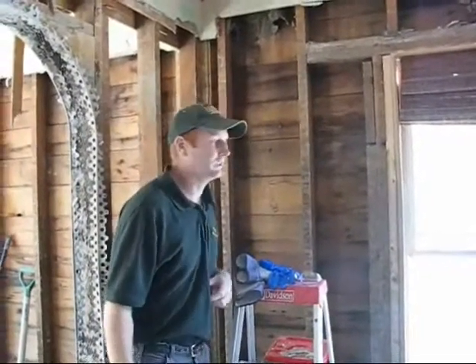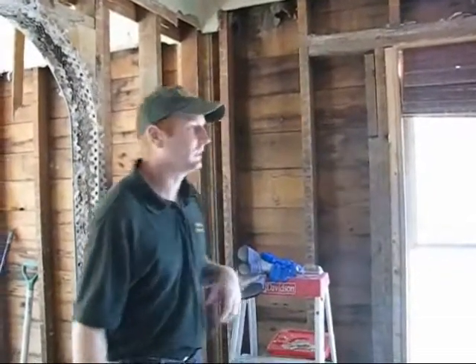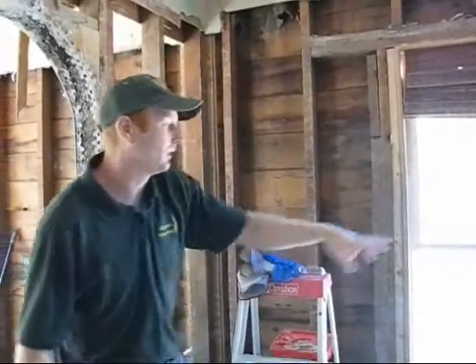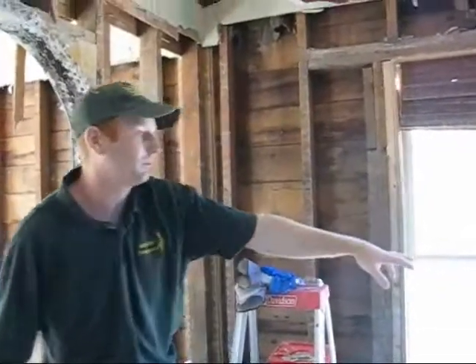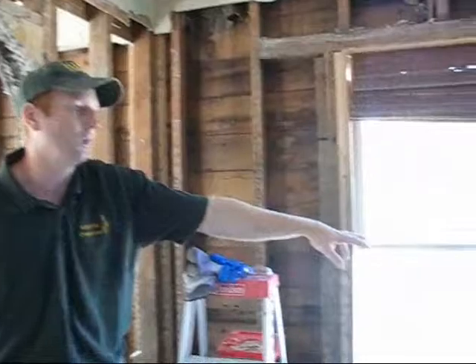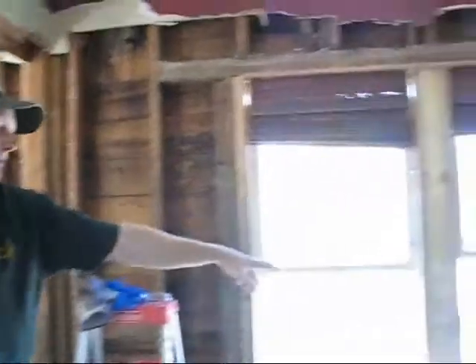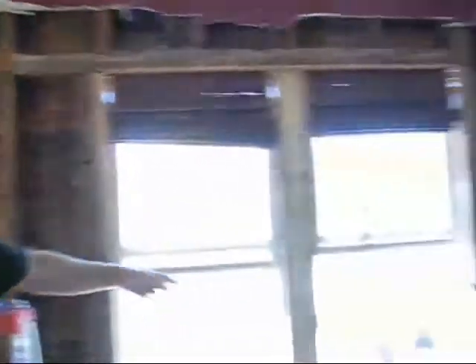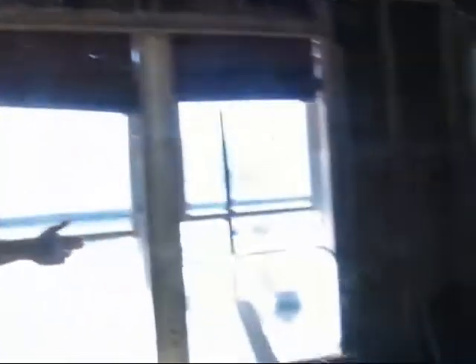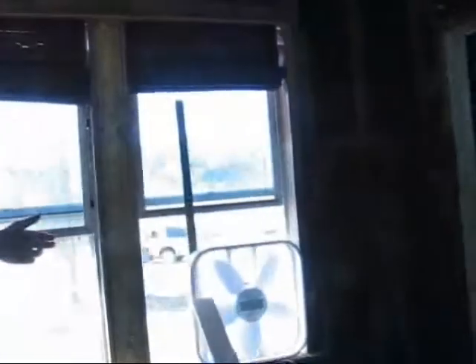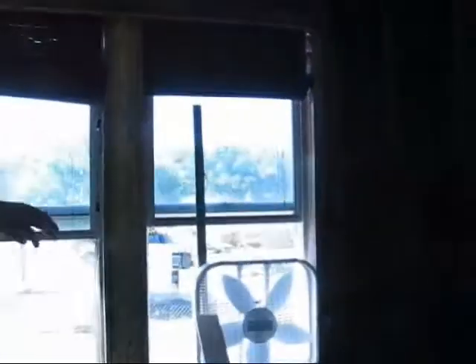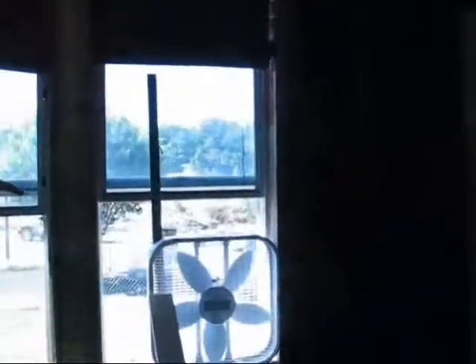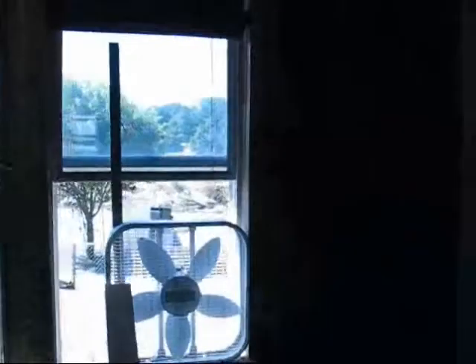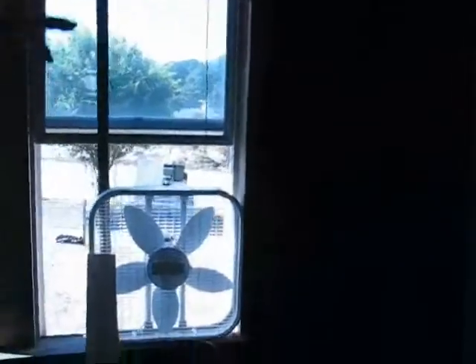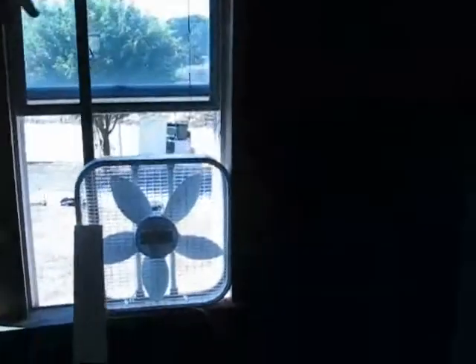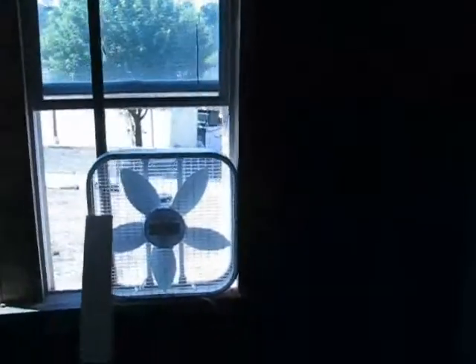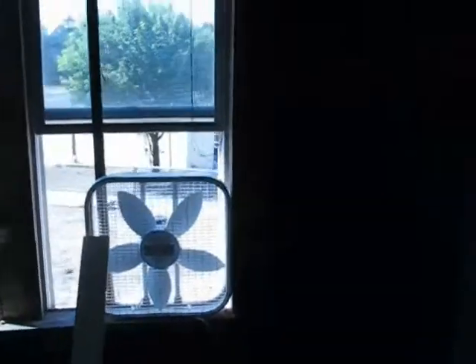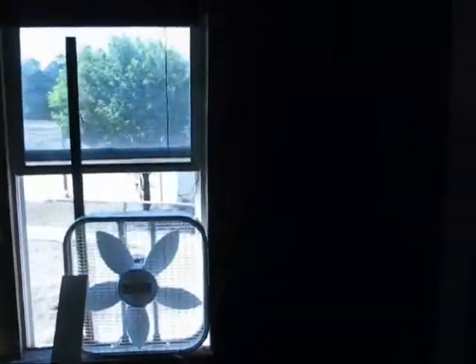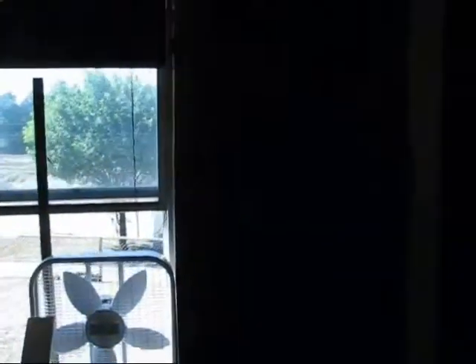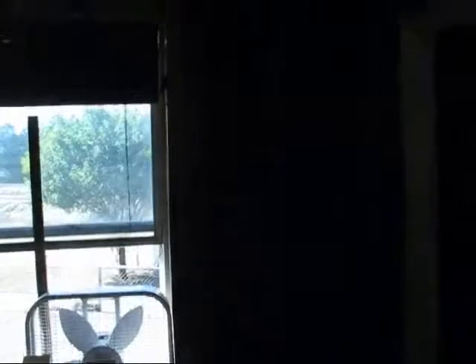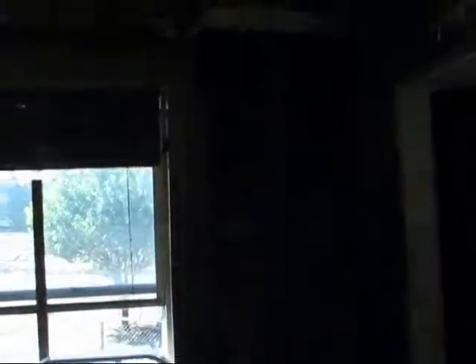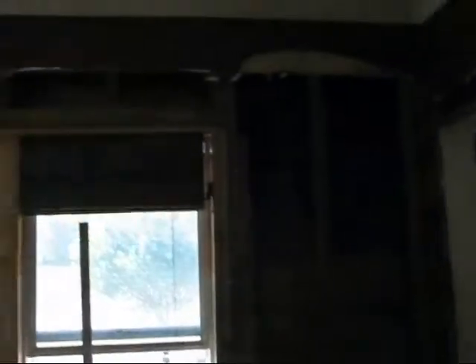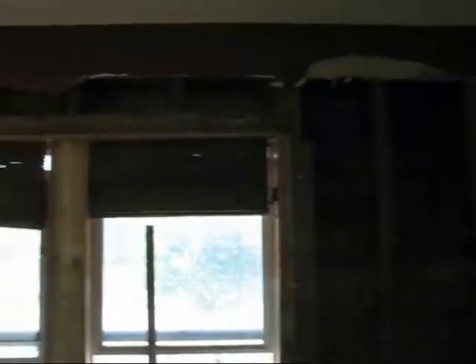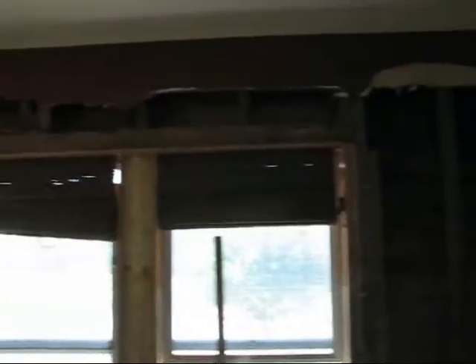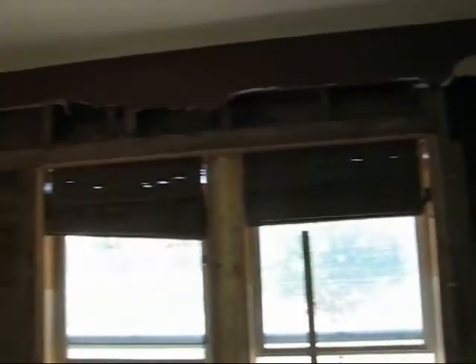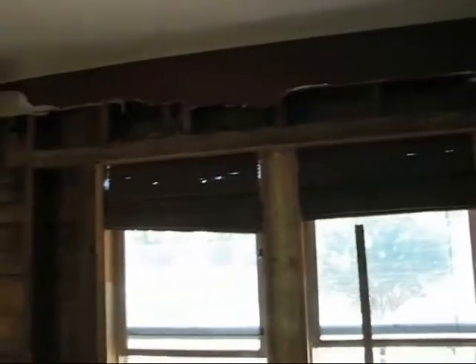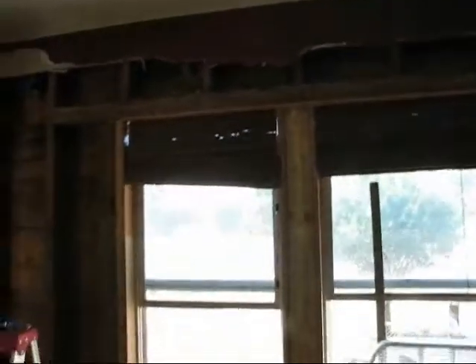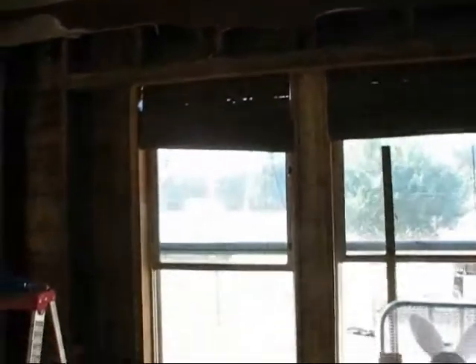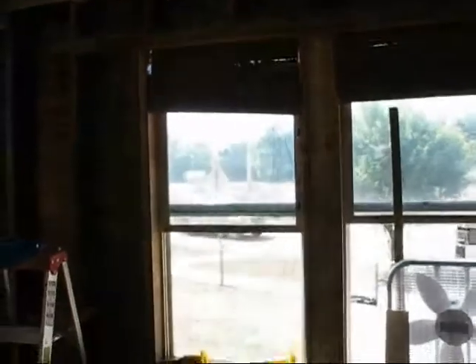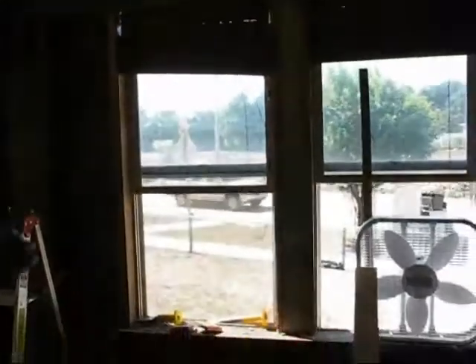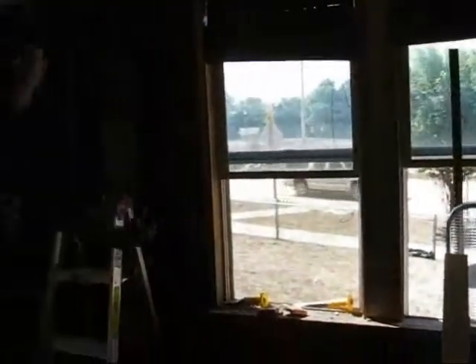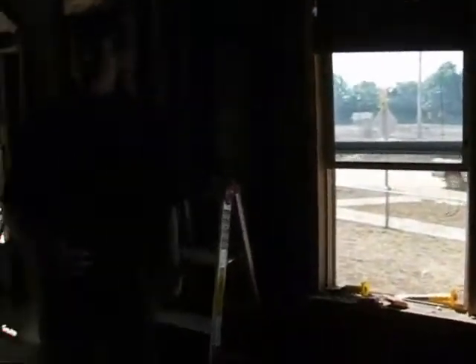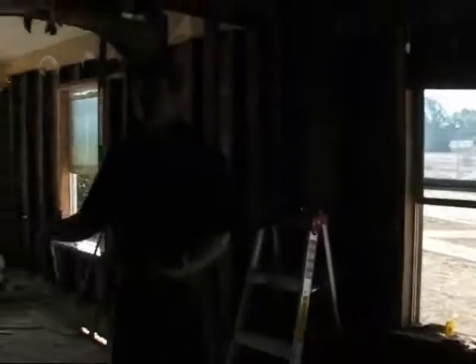You can see if you look in some of the windows here, we've got fans propped up. And once you get everything stripped out, ventilation is critical to keeping the environment dry.